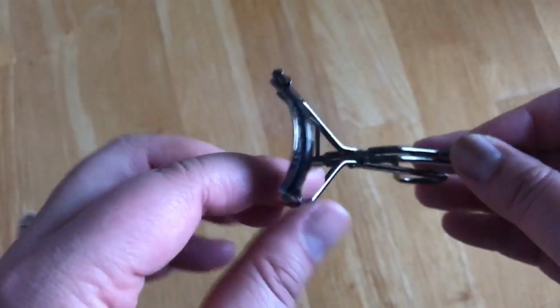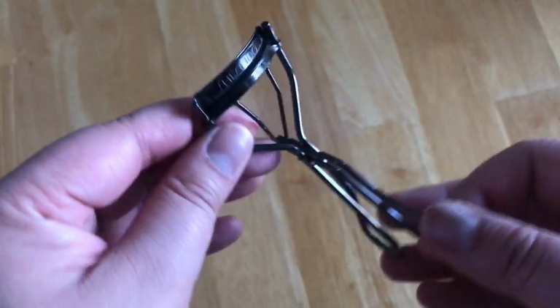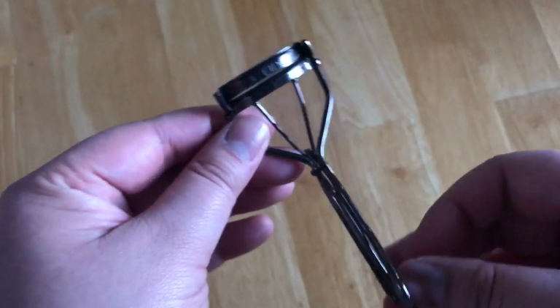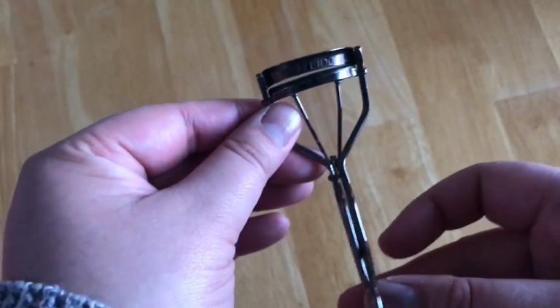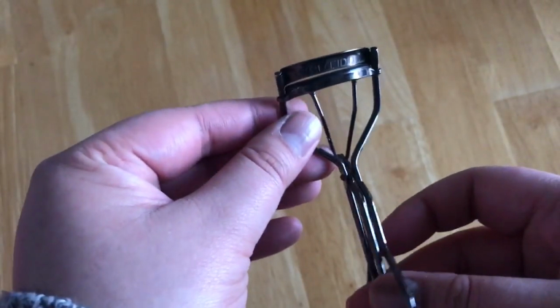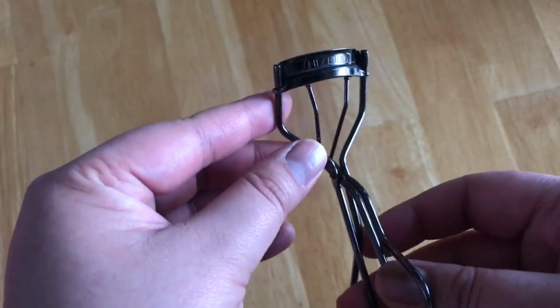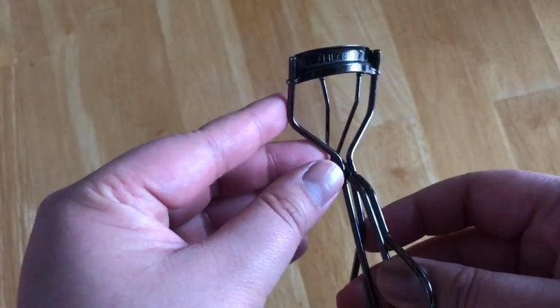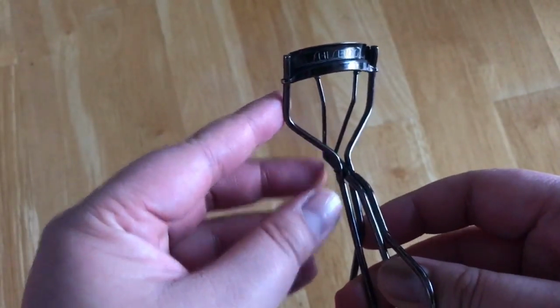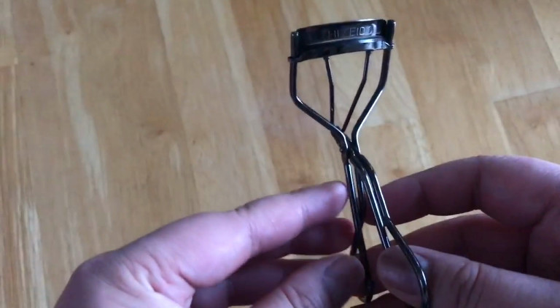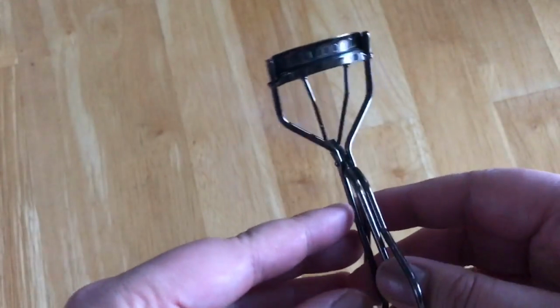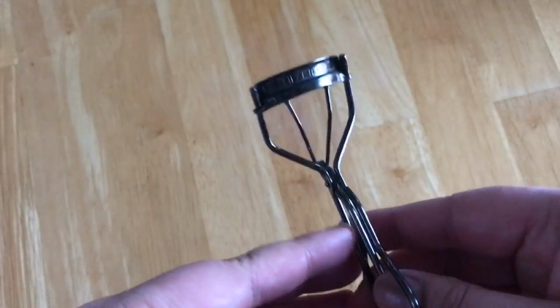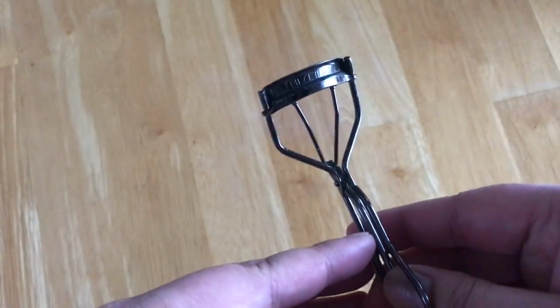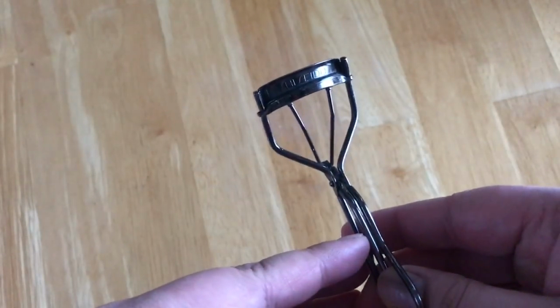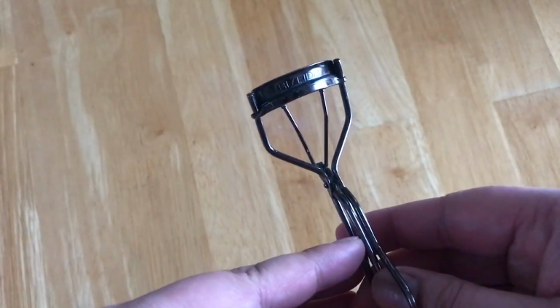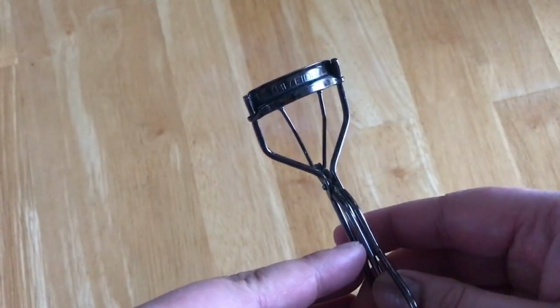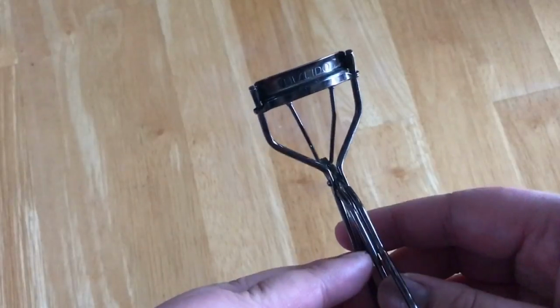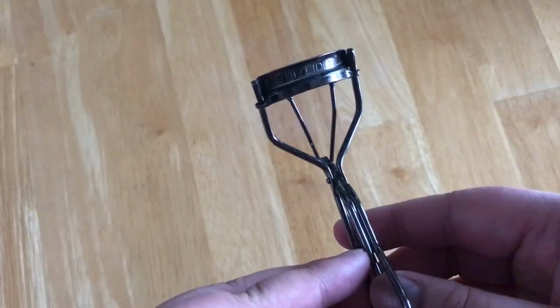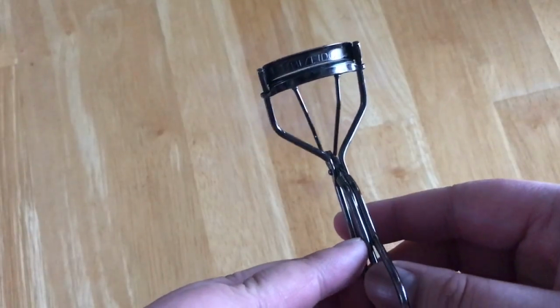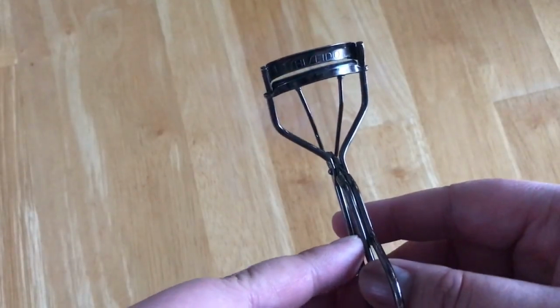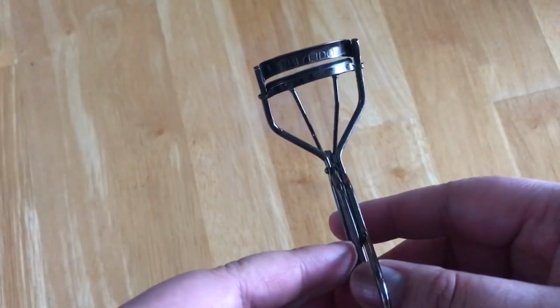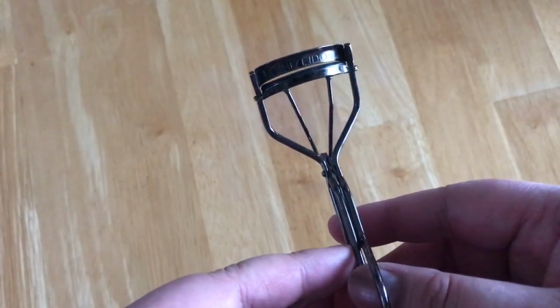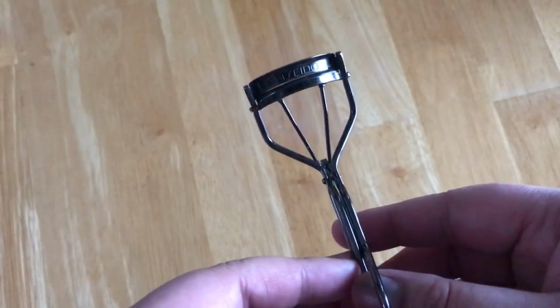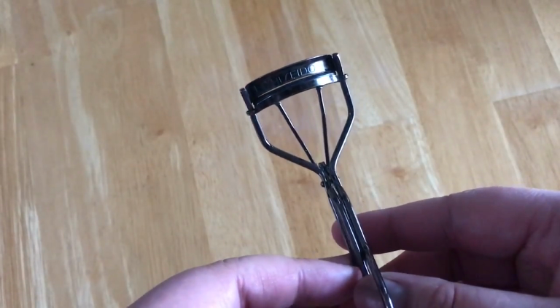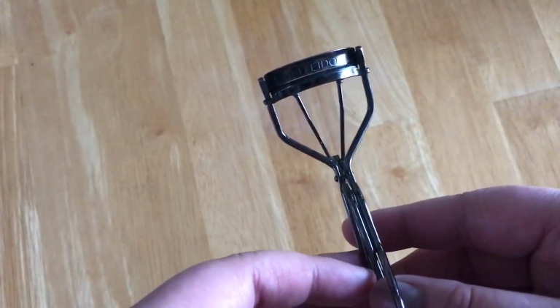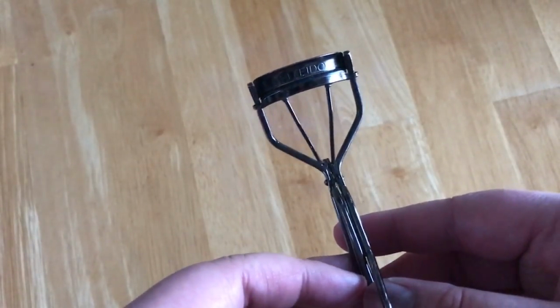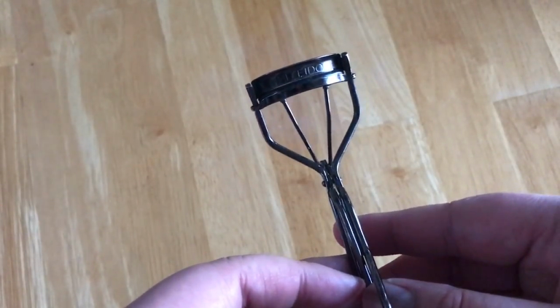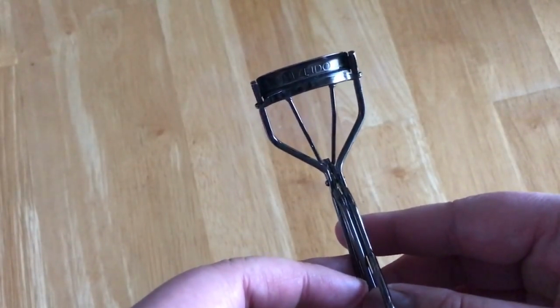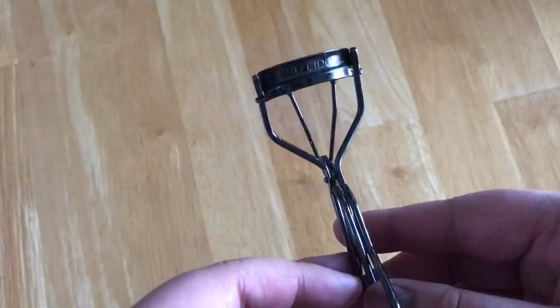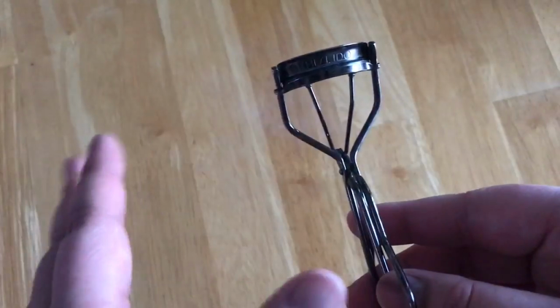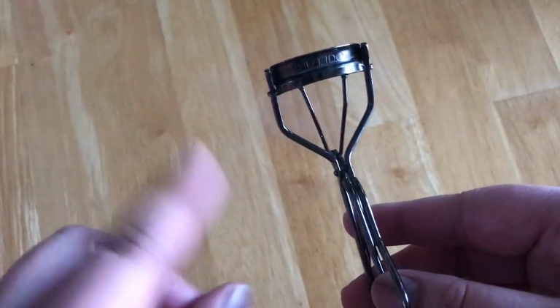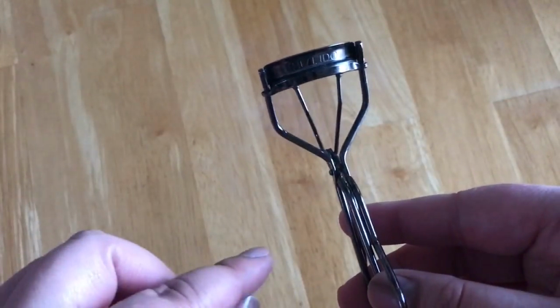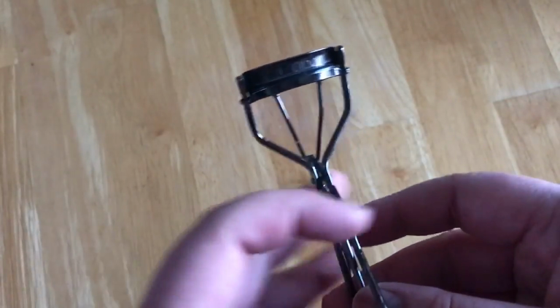But I've never had that issue with the Shiseido one, so I definitely use this every day. It helps give my lashes a really good lift so that my eyelashes pop out when I put on mascara.